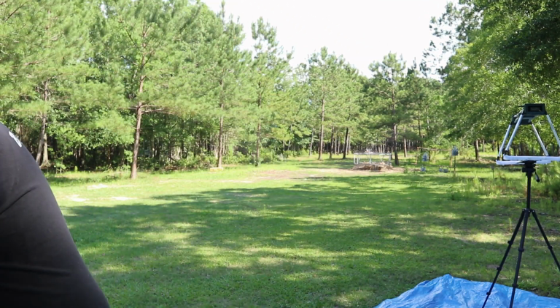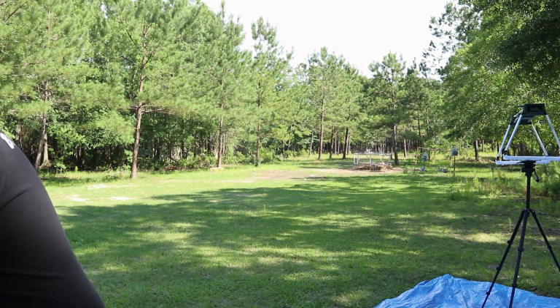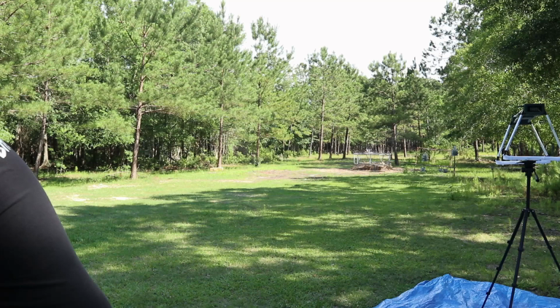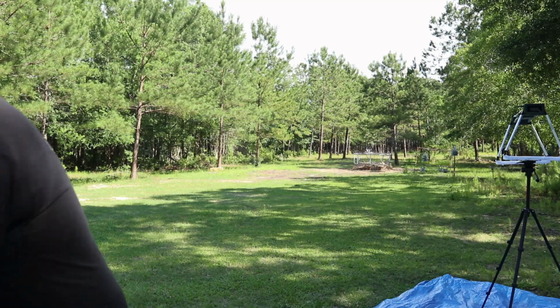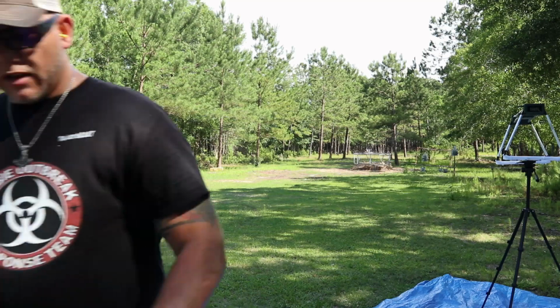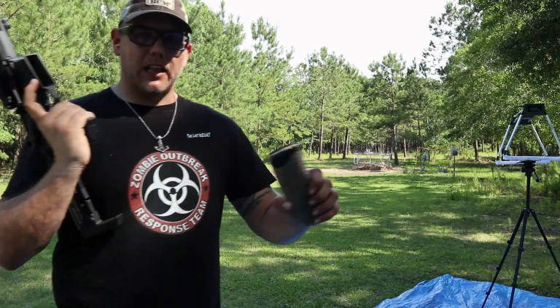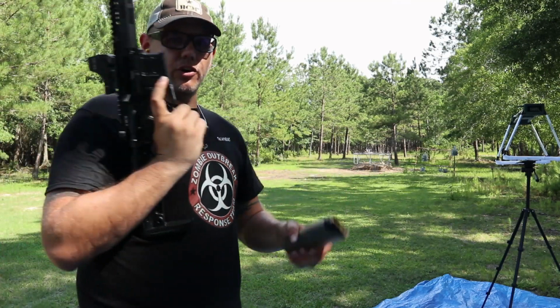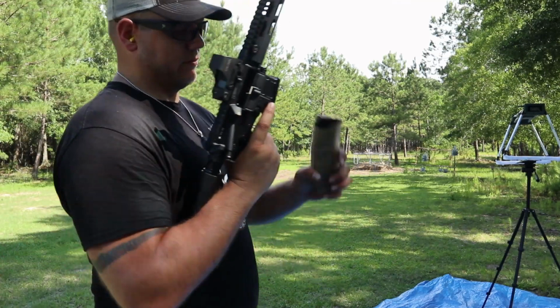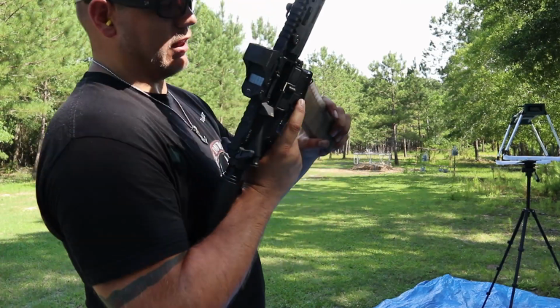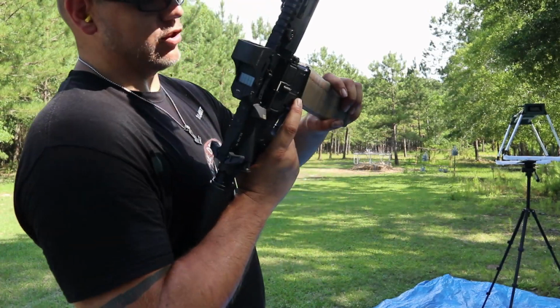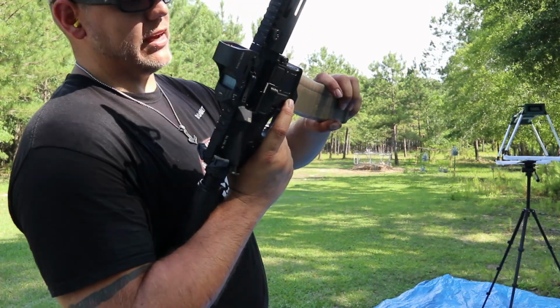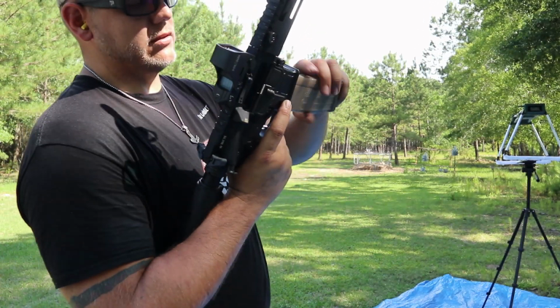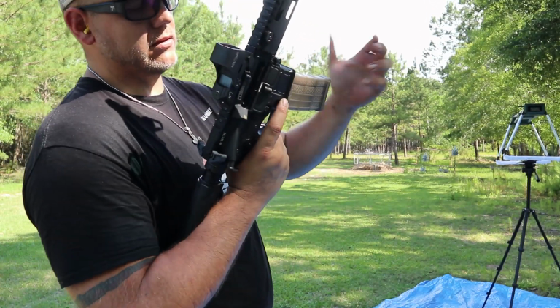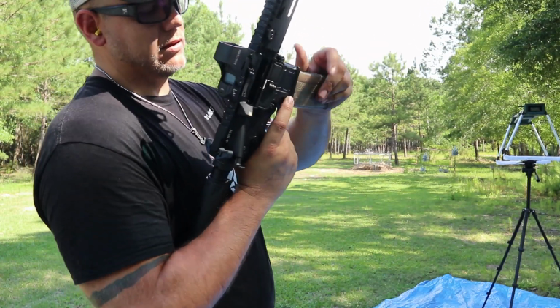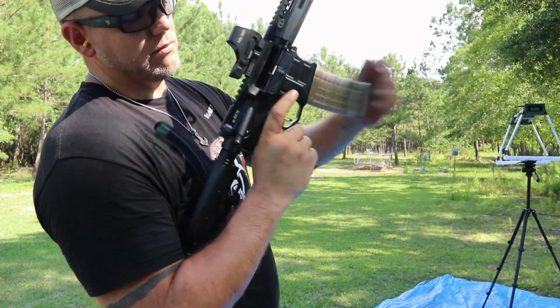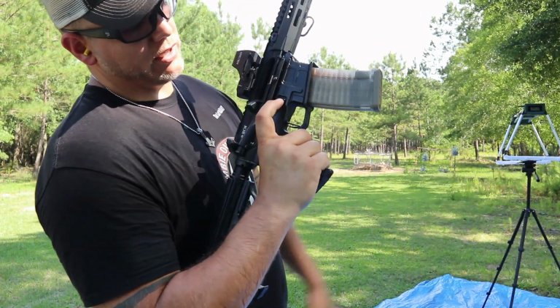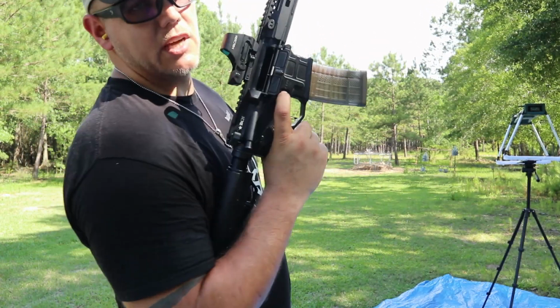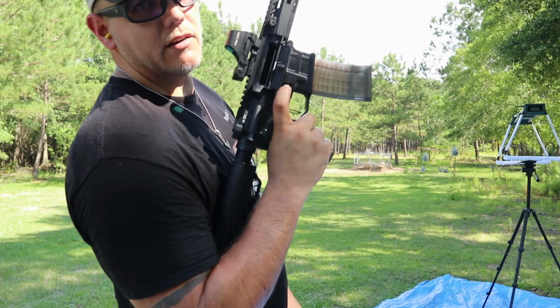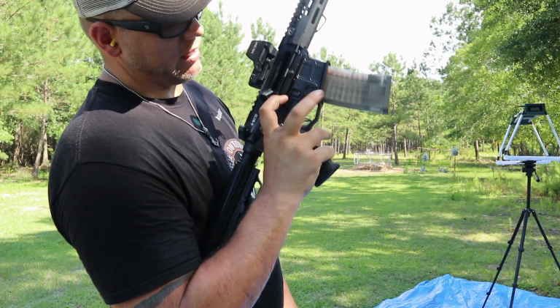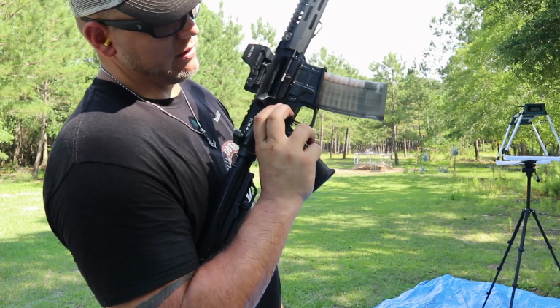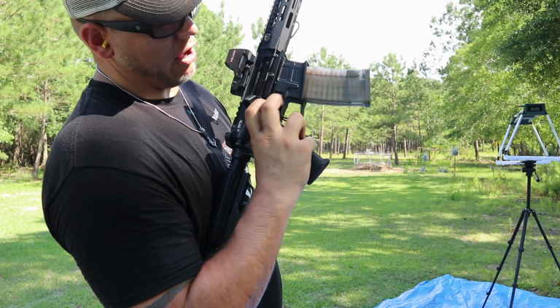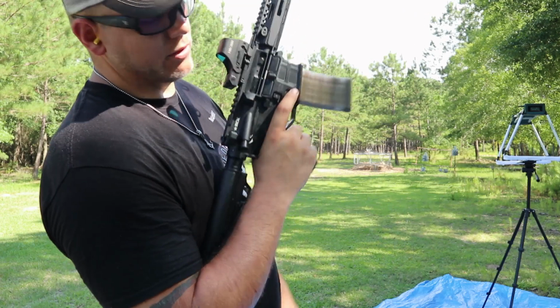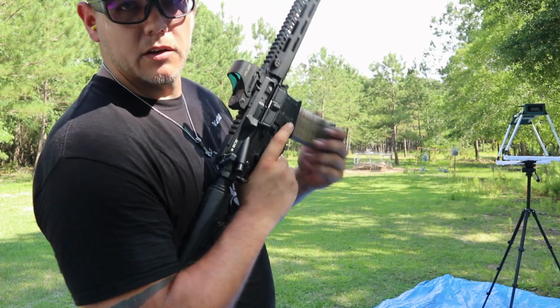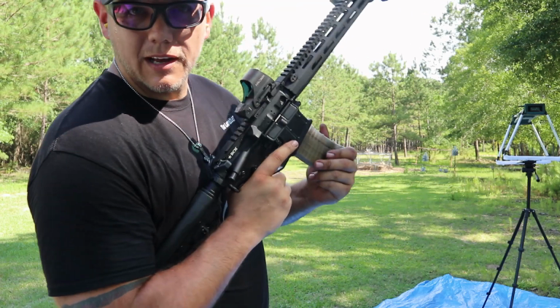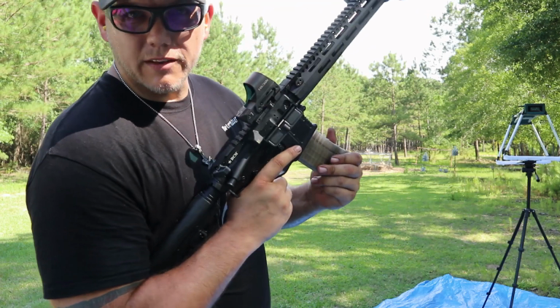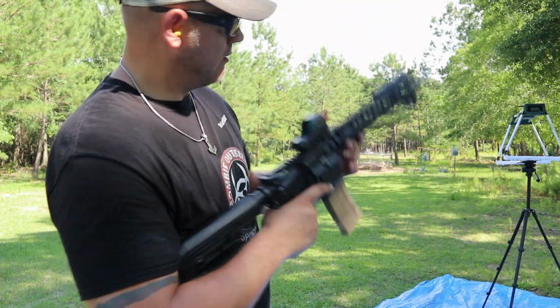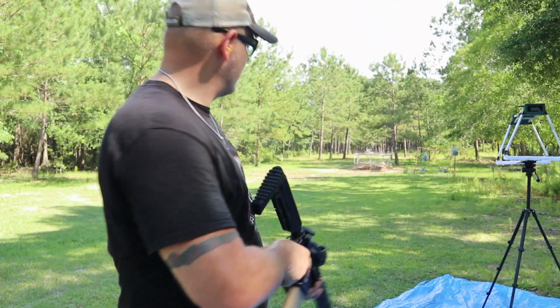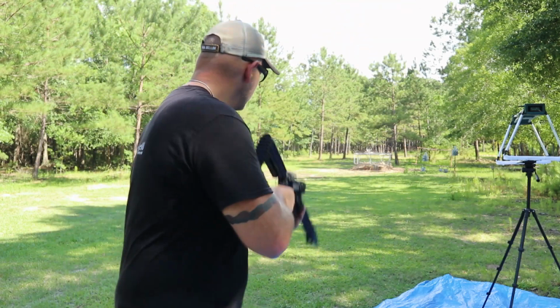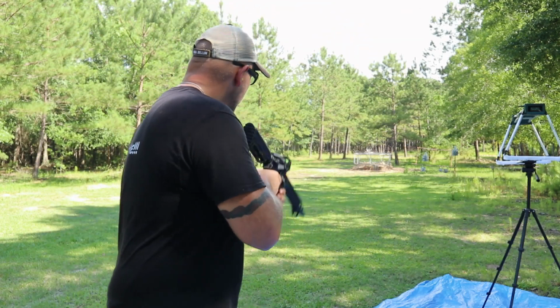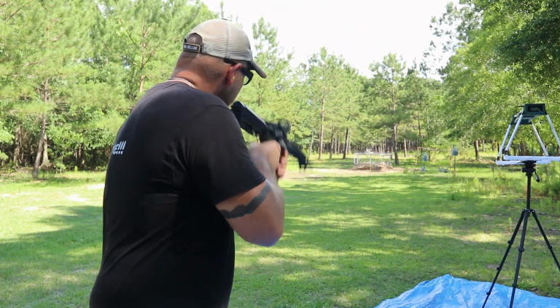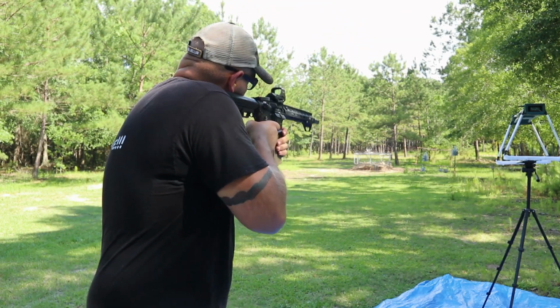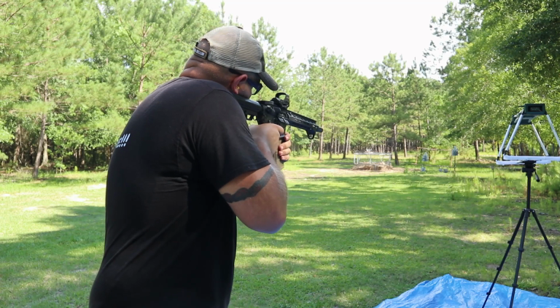Let's try the Lancer magazines. The bolt release on the side is awesome — love that. The barrel should get a little warm after this.